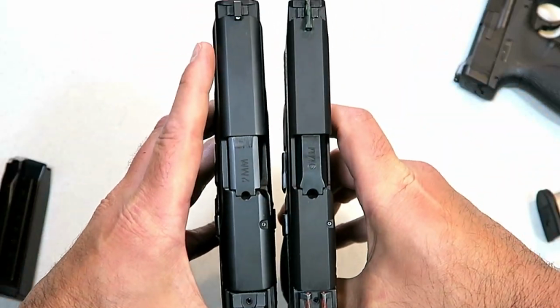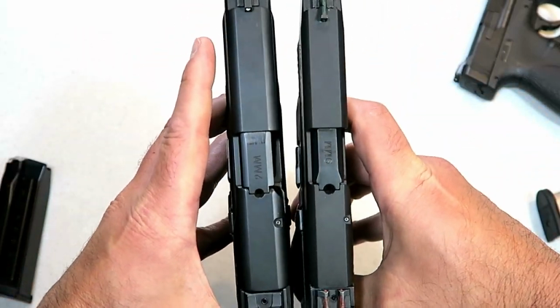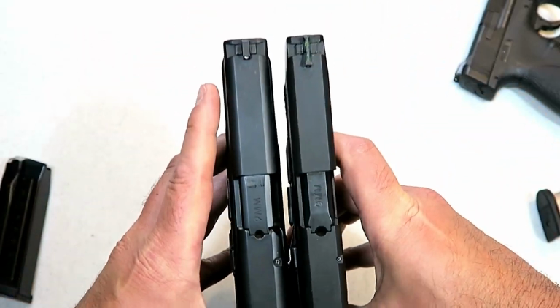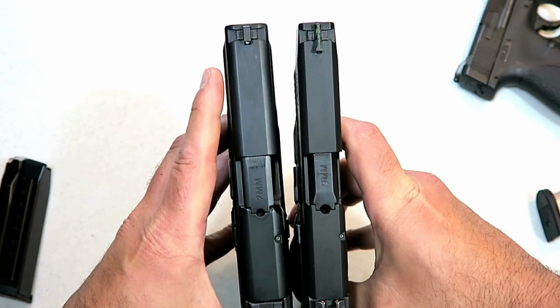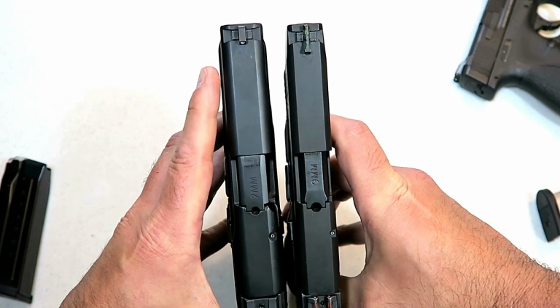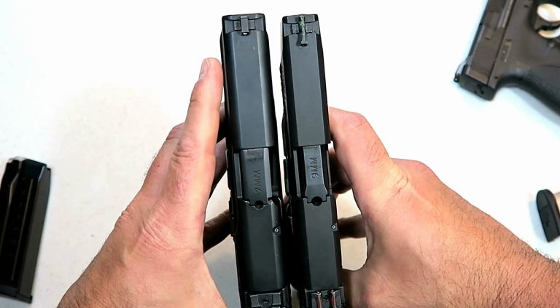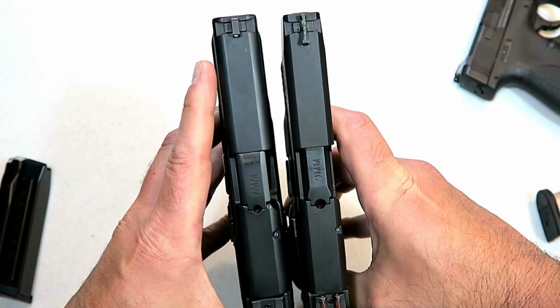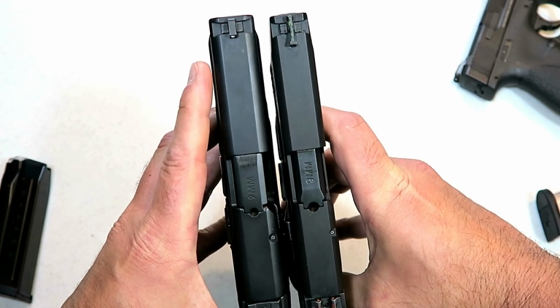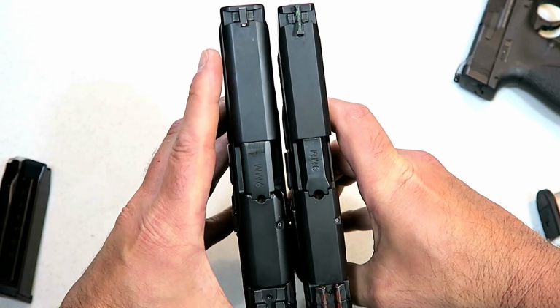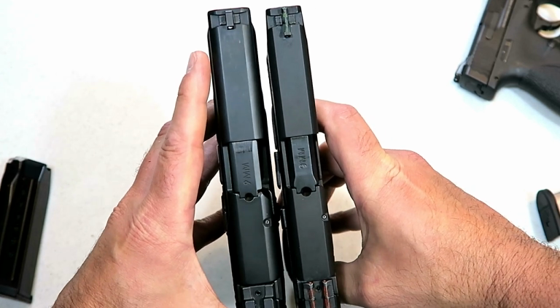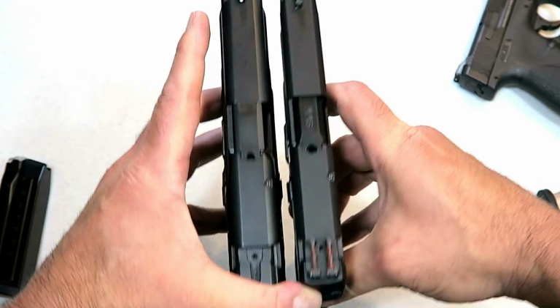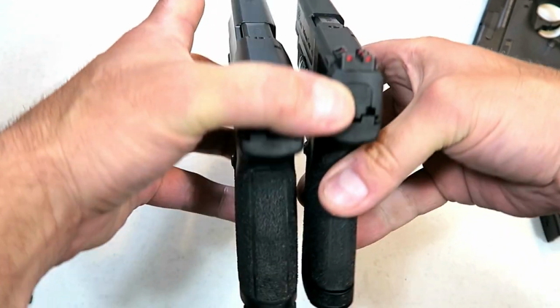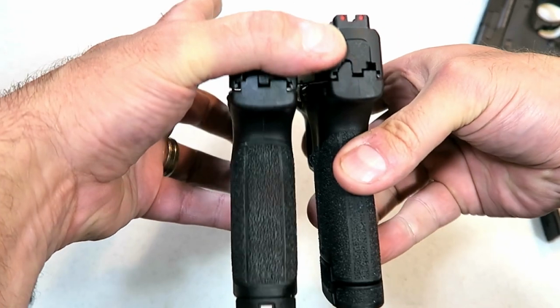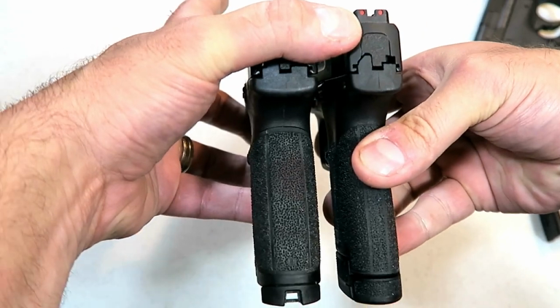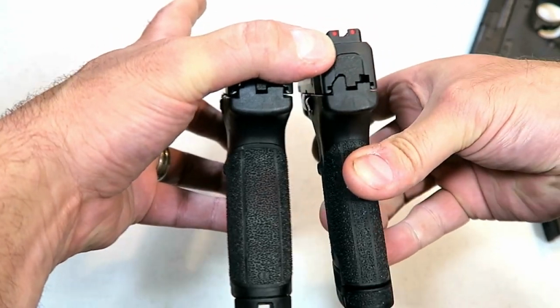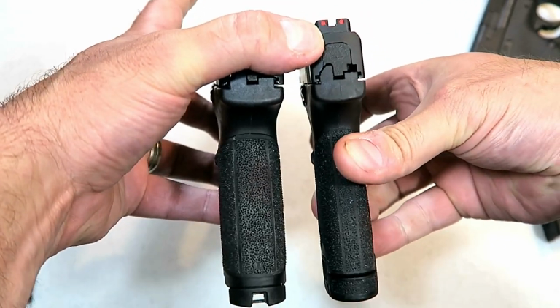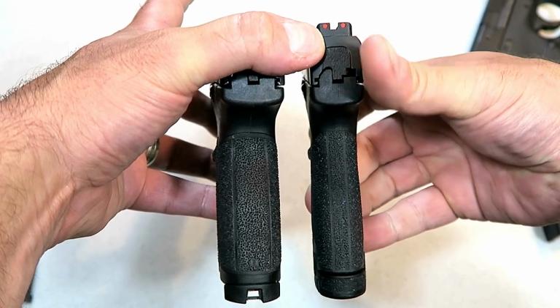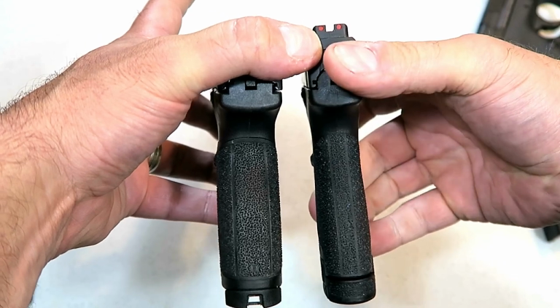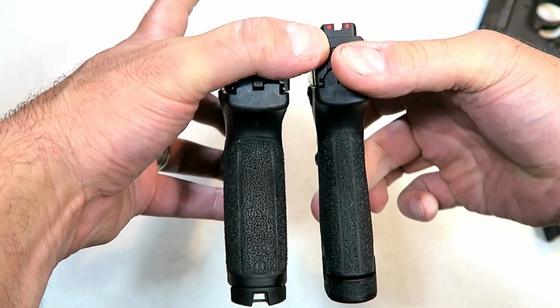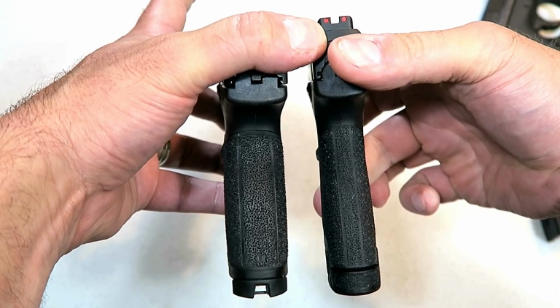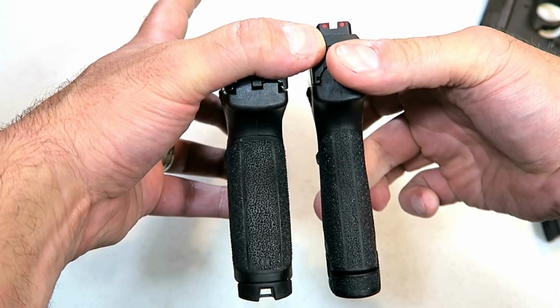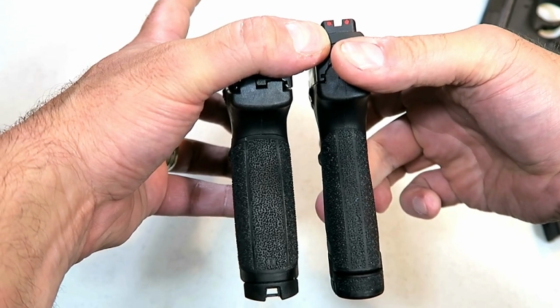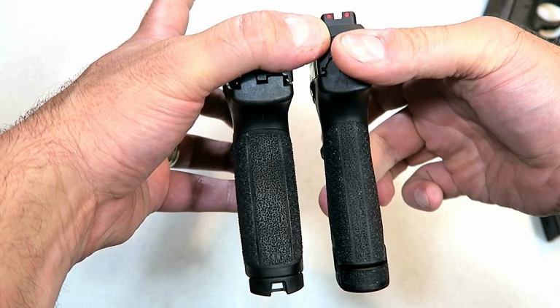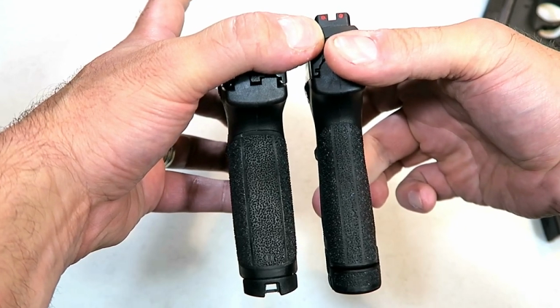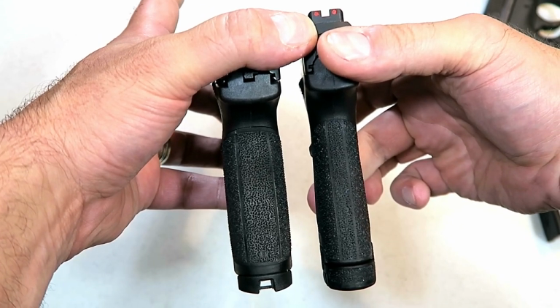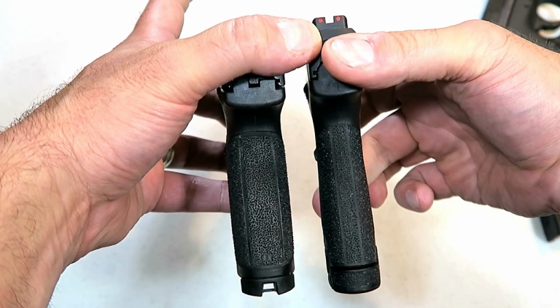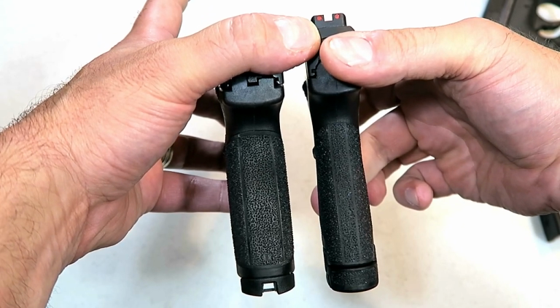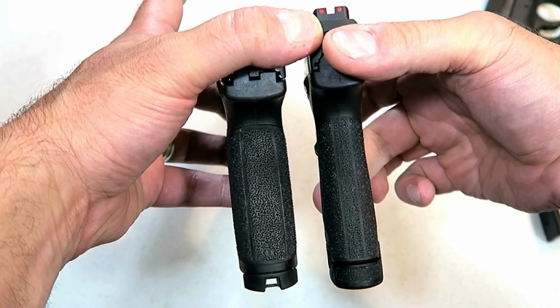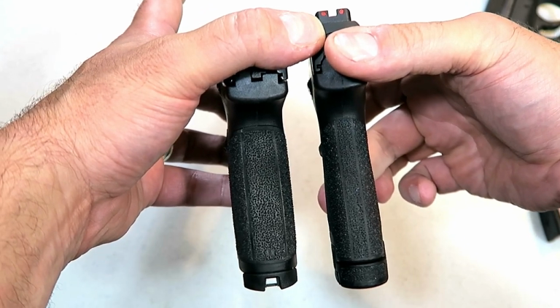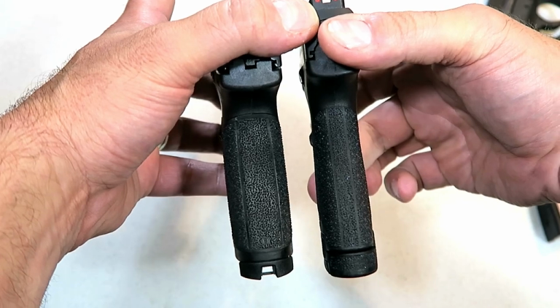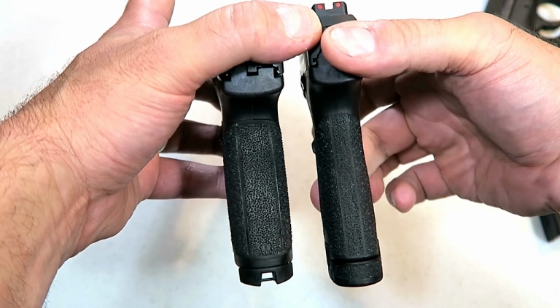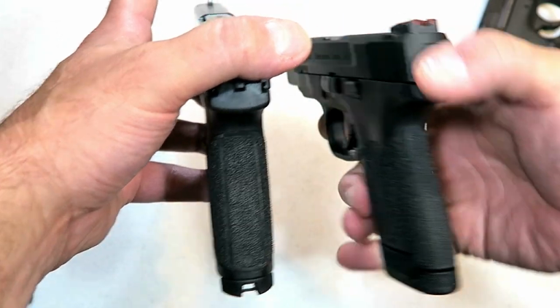The slide length is the same, and that's the difference you're looking at with the width on the grip.